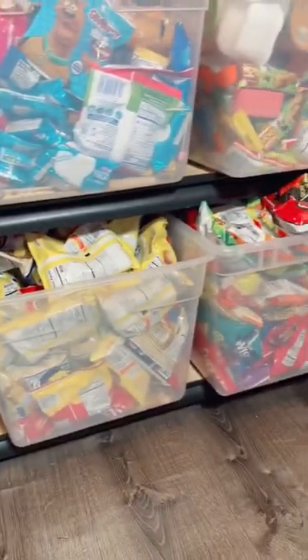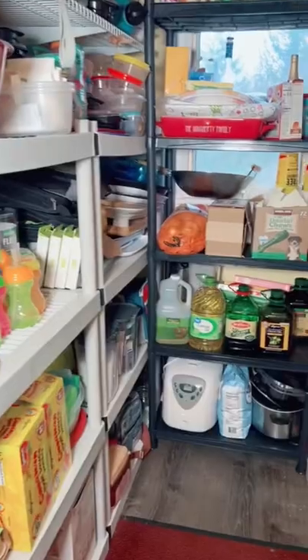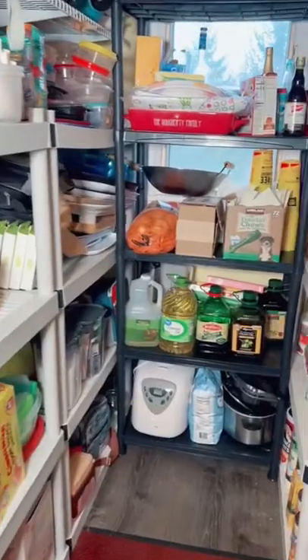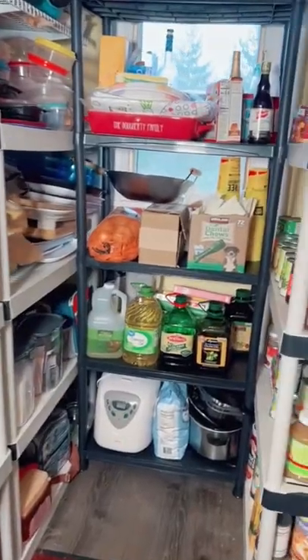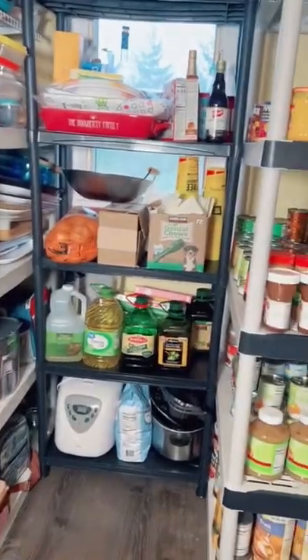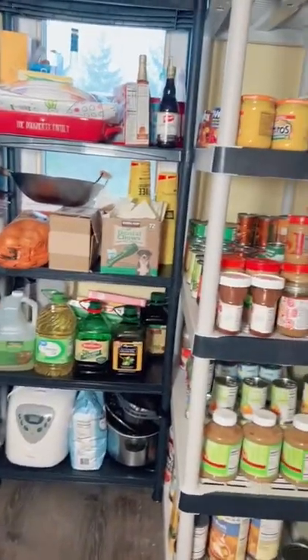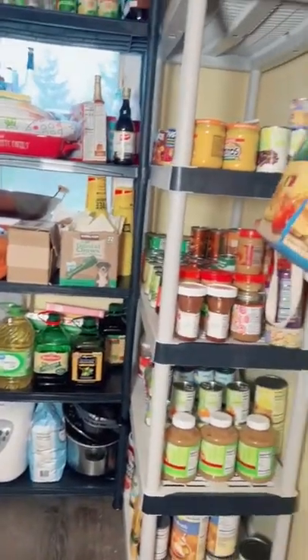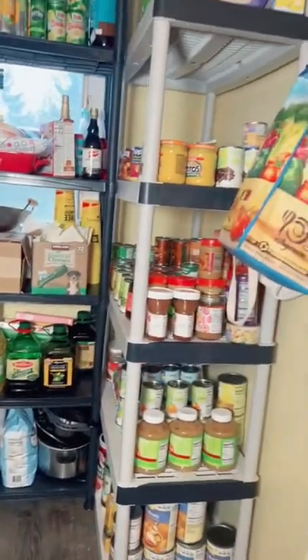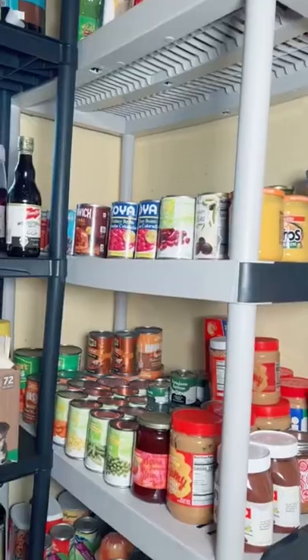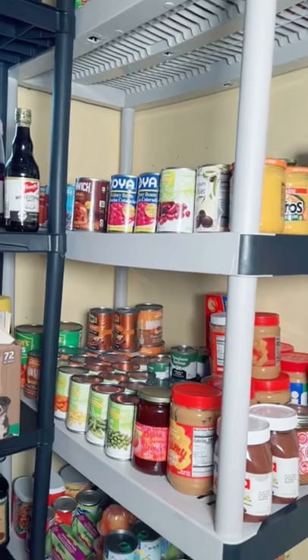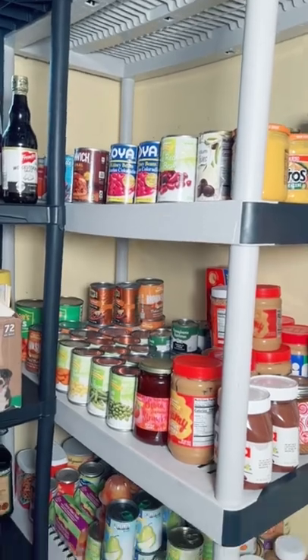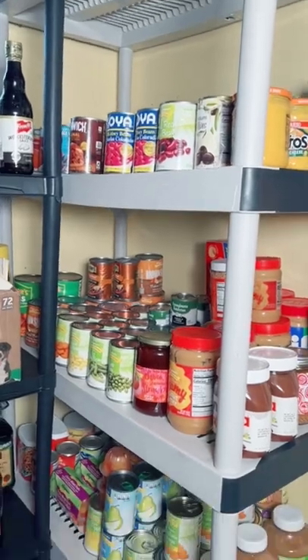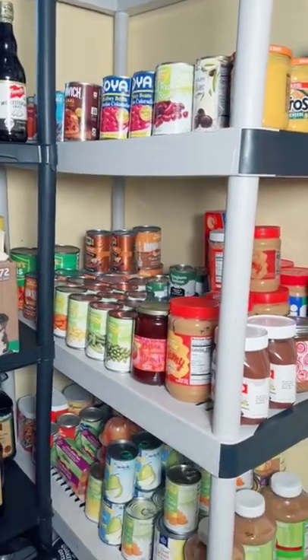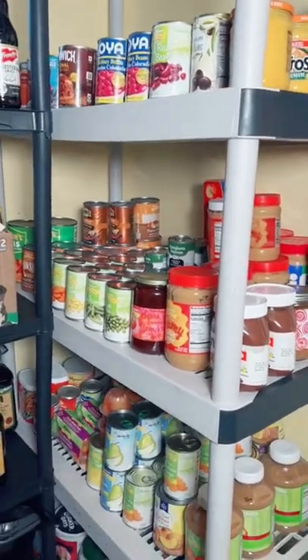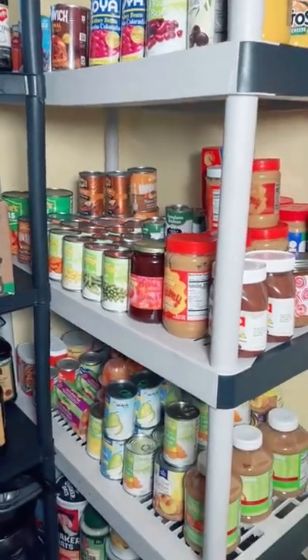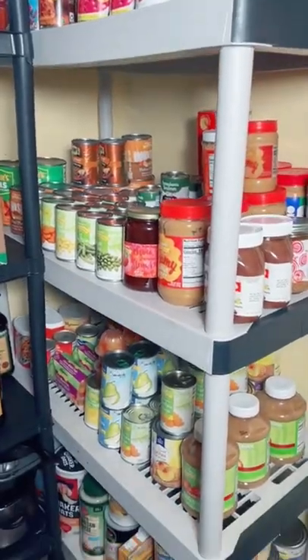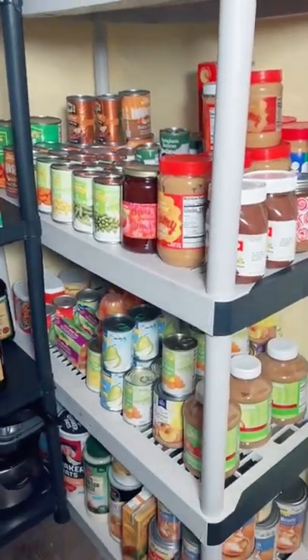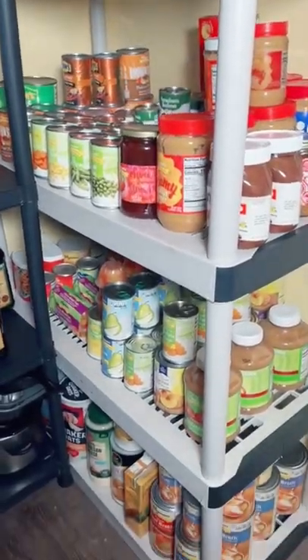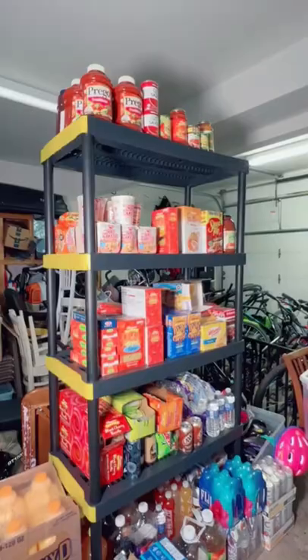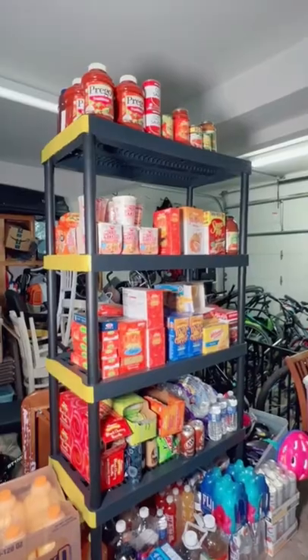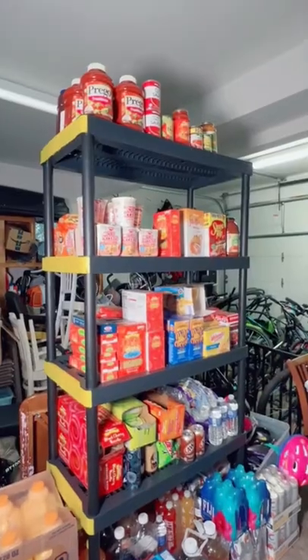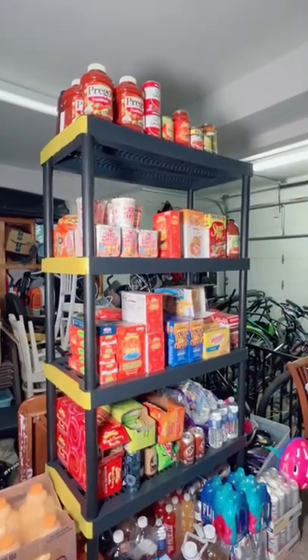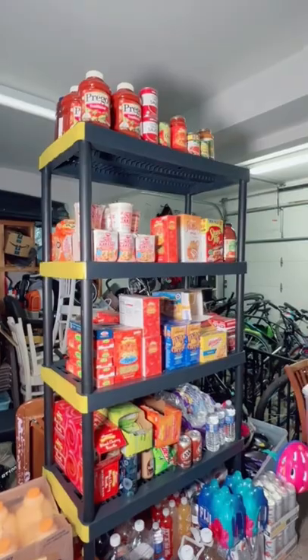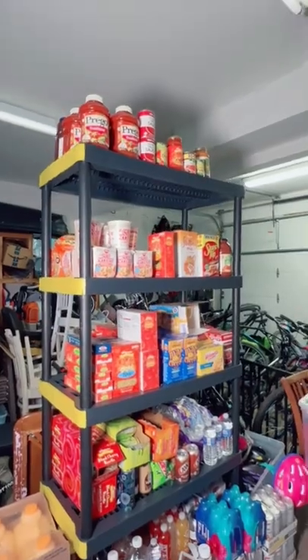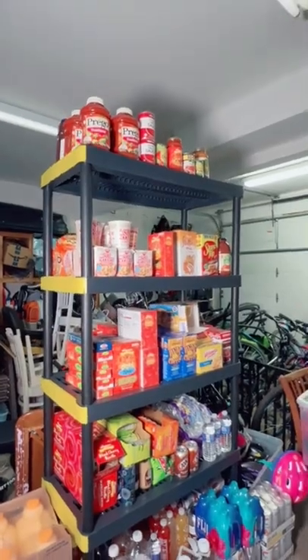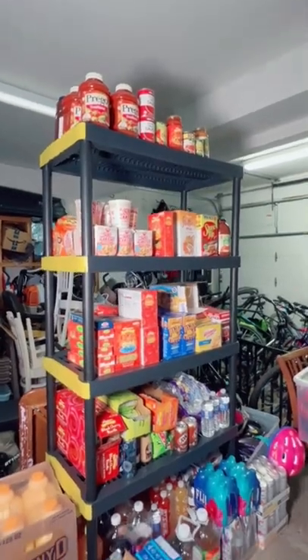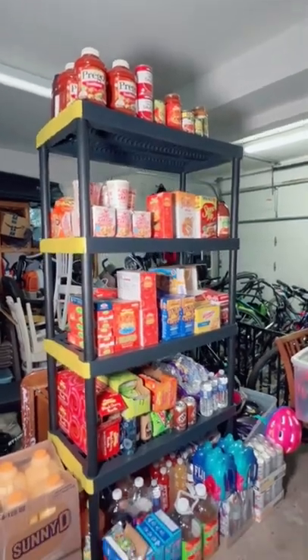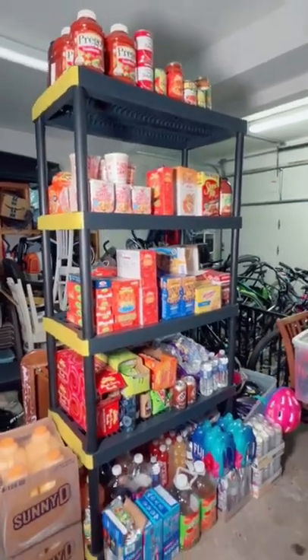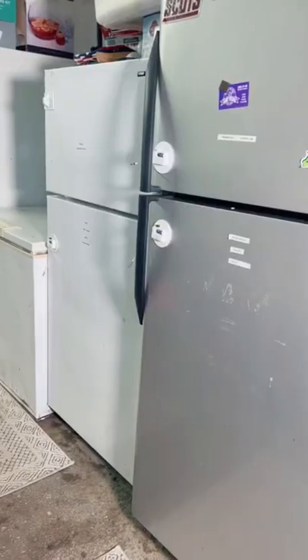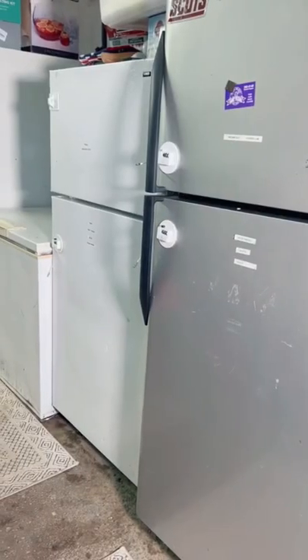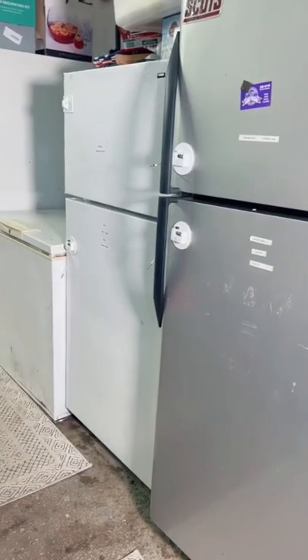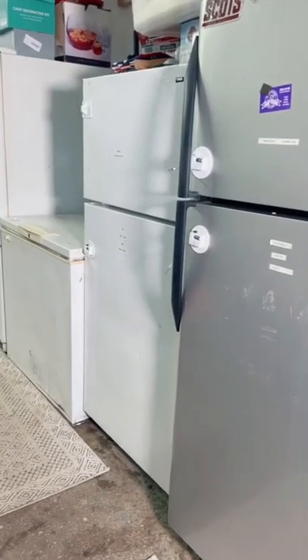On the other side of the room we have shelves organizing our canned beans, veggies, and fruits. Down there is some broth. There's also a shelf in the garage for more boxed and canned items.